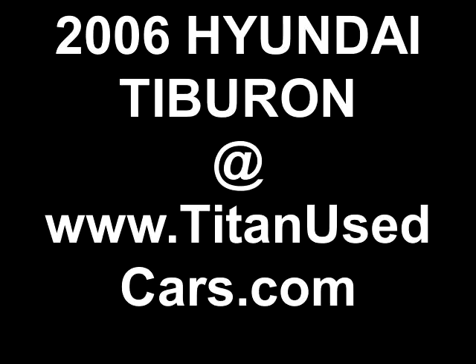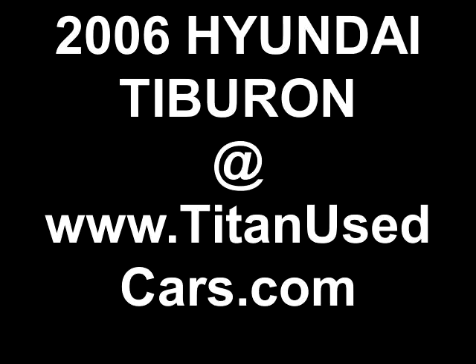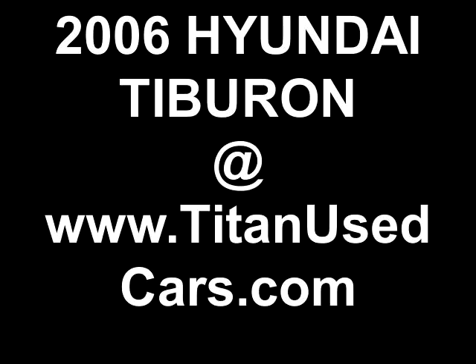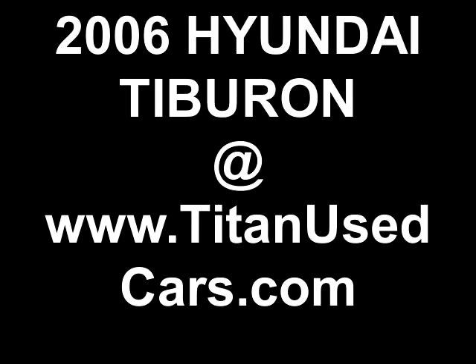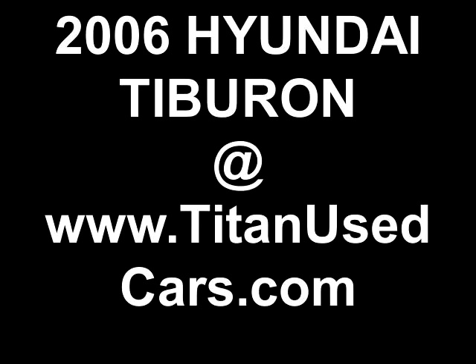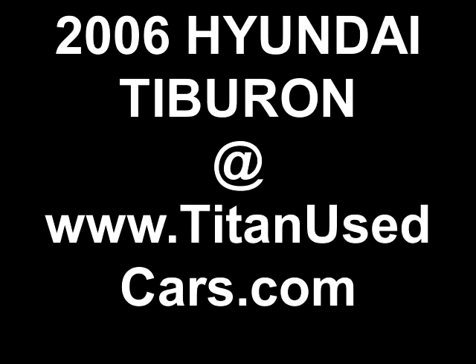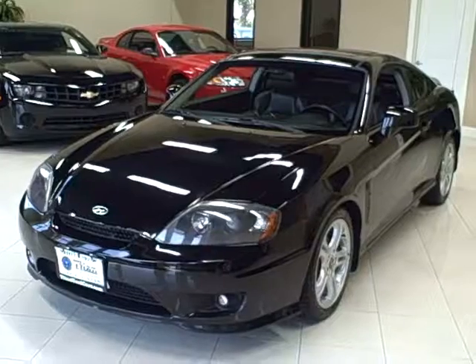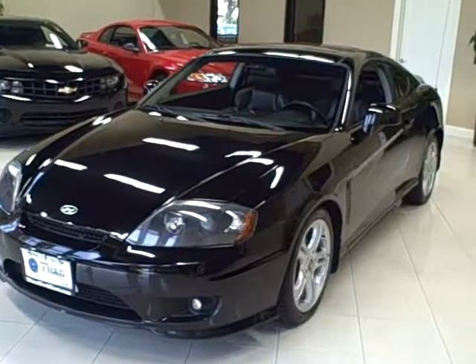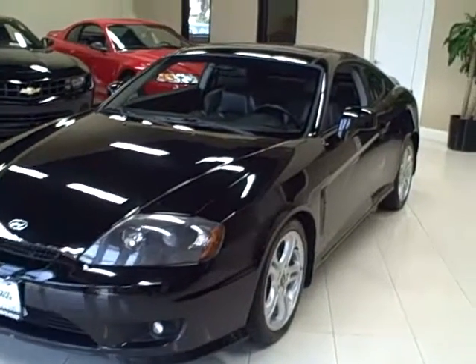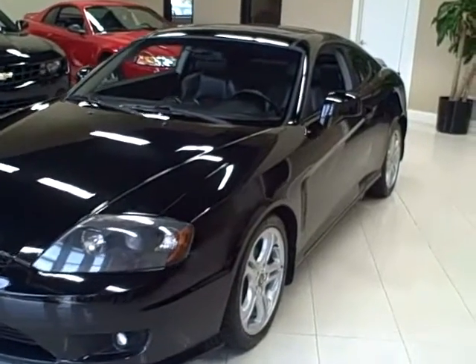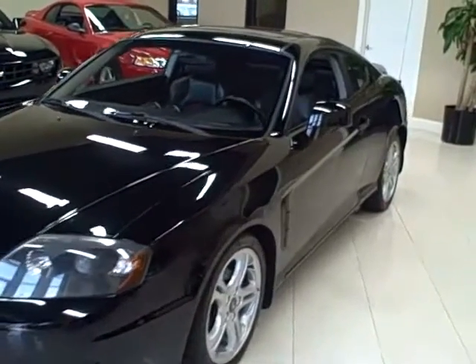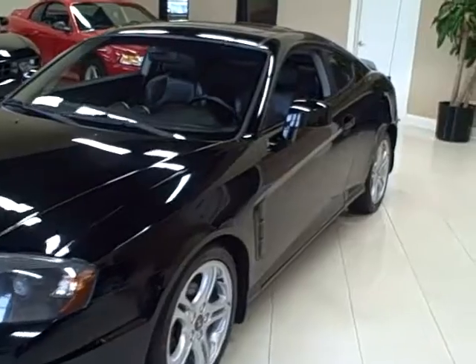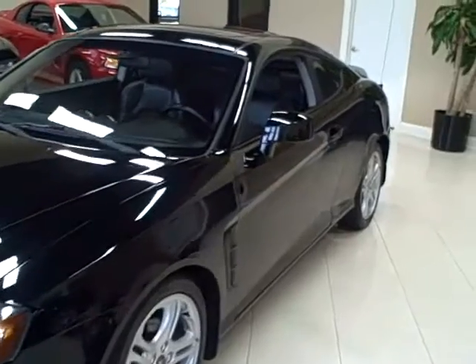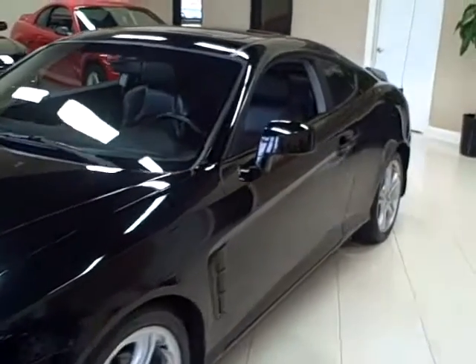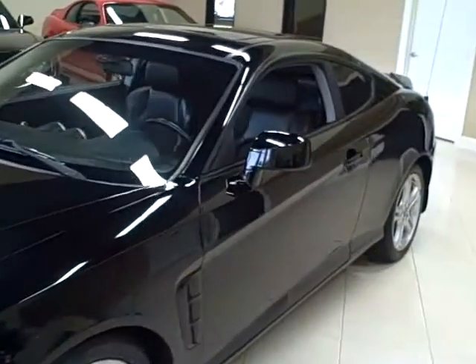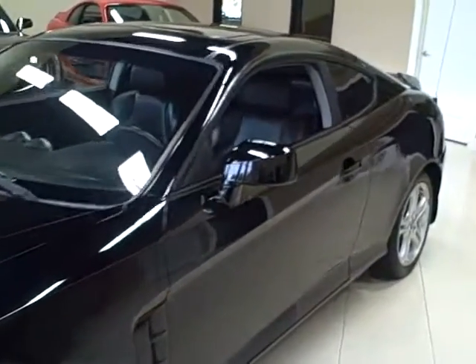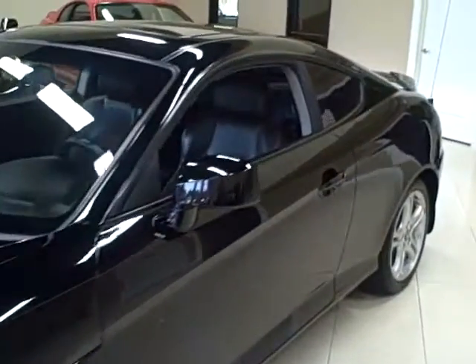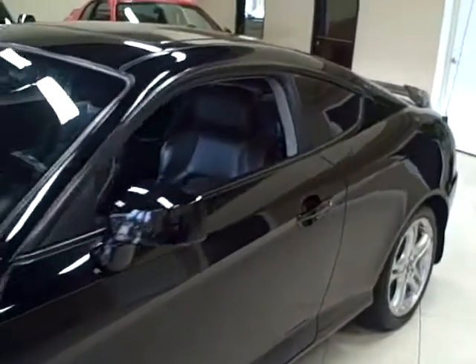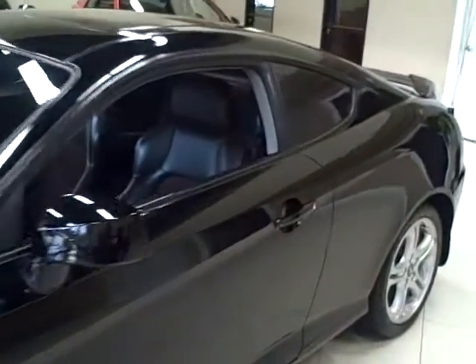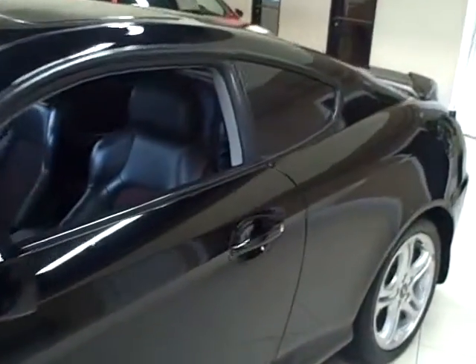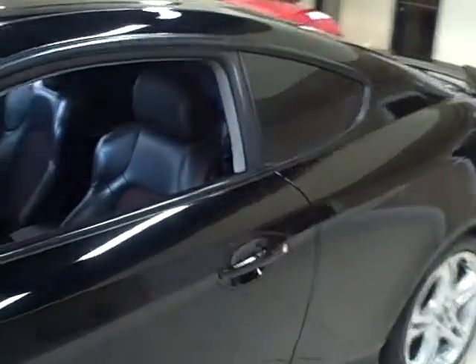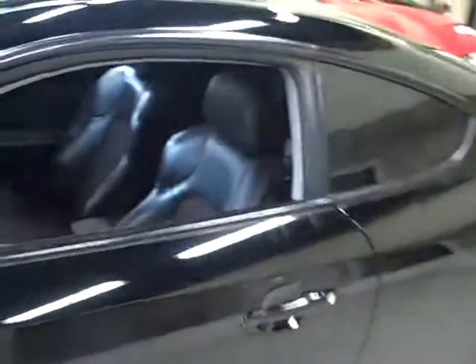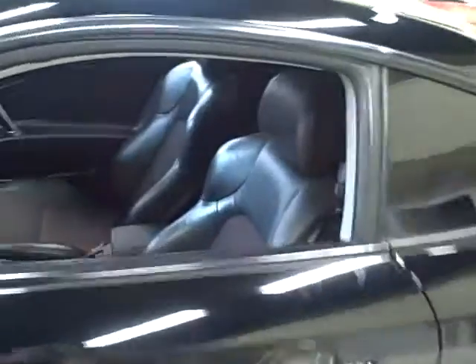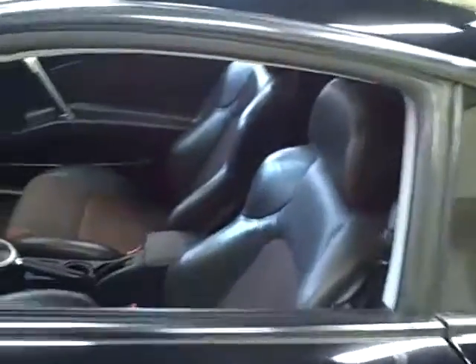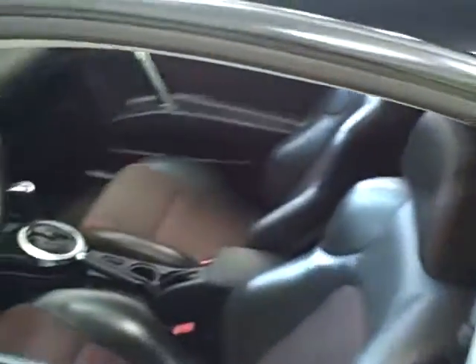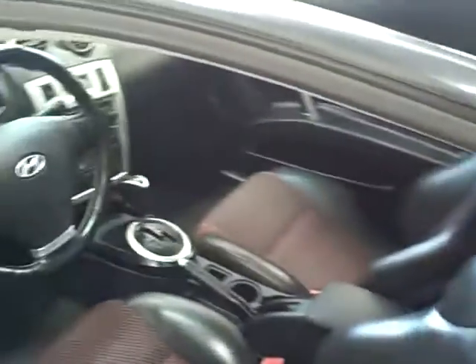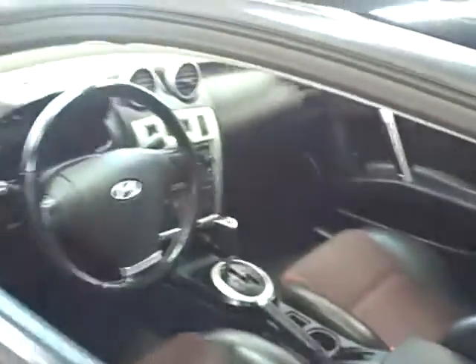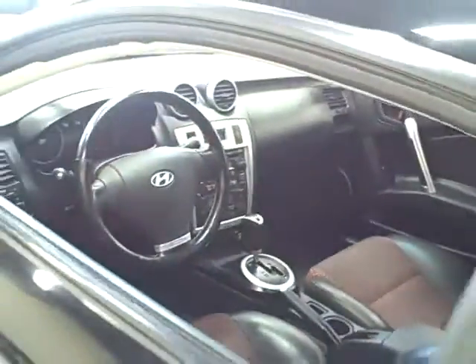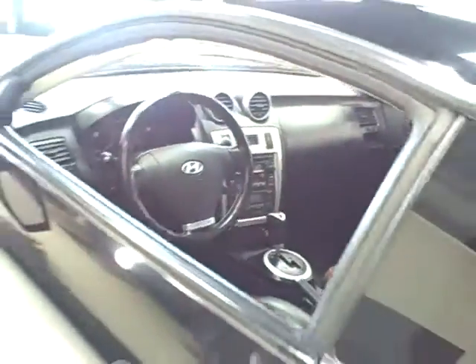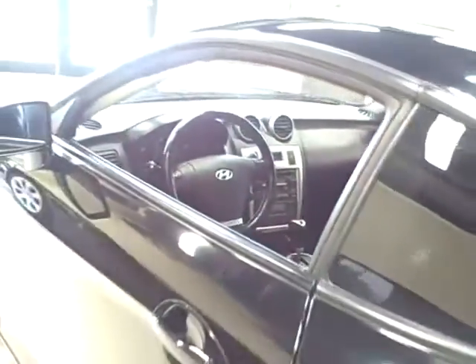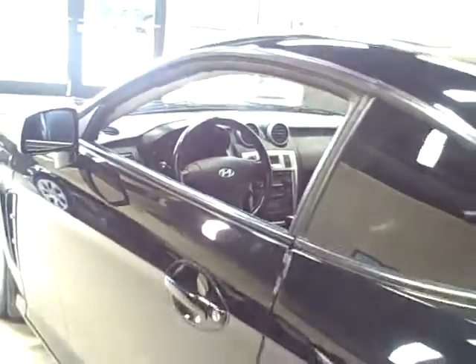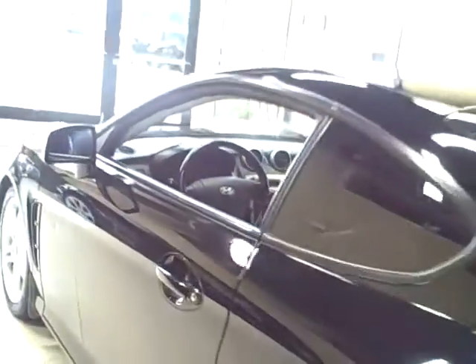This 2006 Hyundai Tiburon is available from Titan Auto Sales. It features a two-tone black and red cloth and leather interior wrapped in an ebony black exterior.